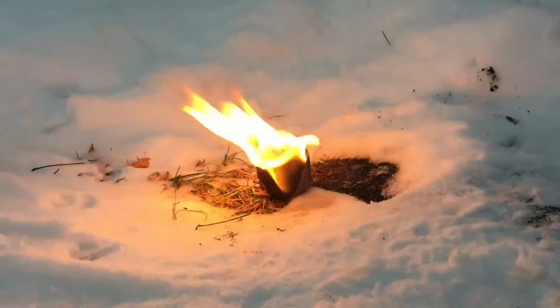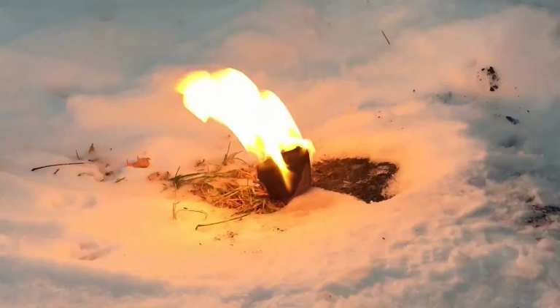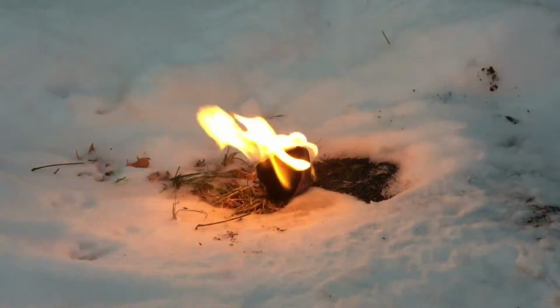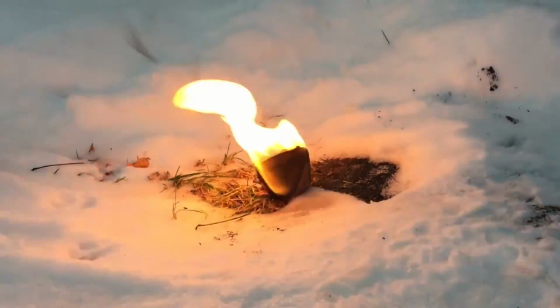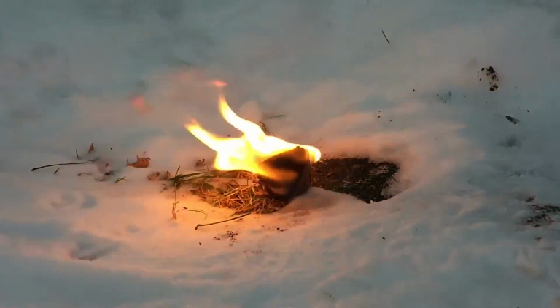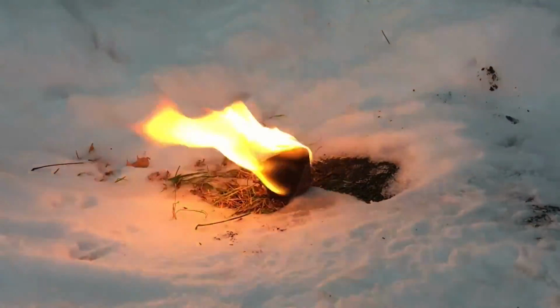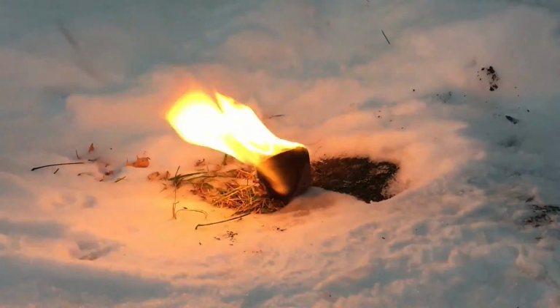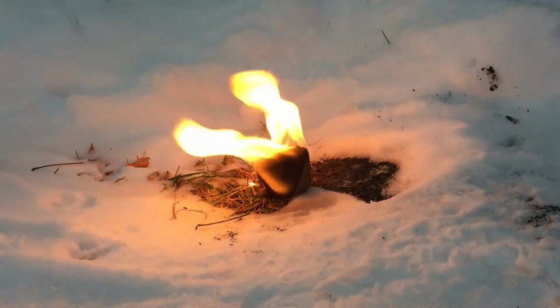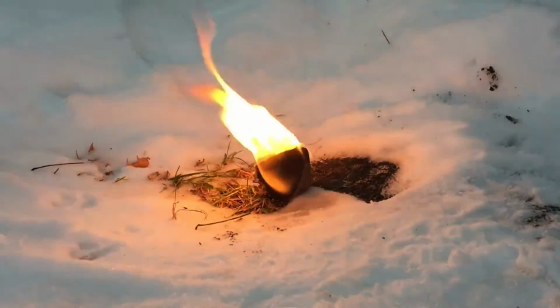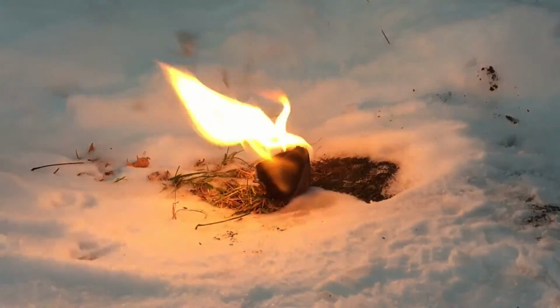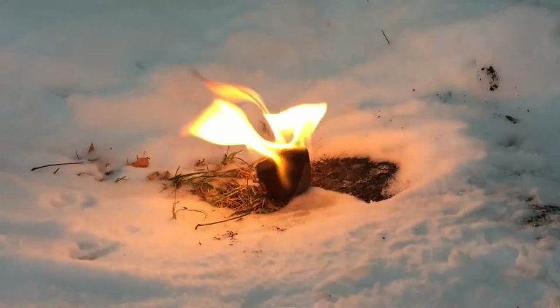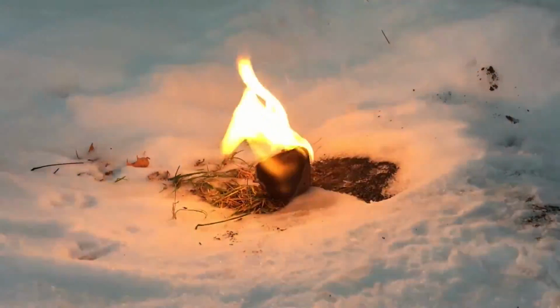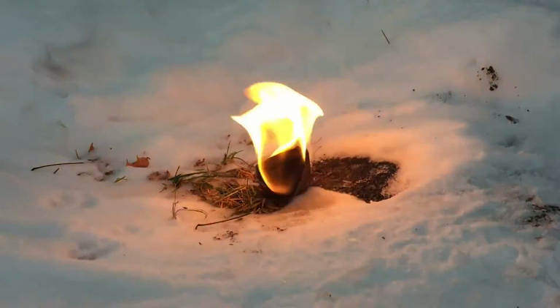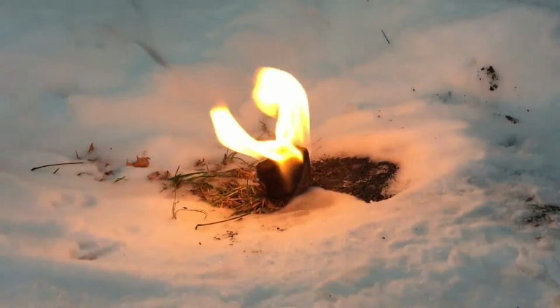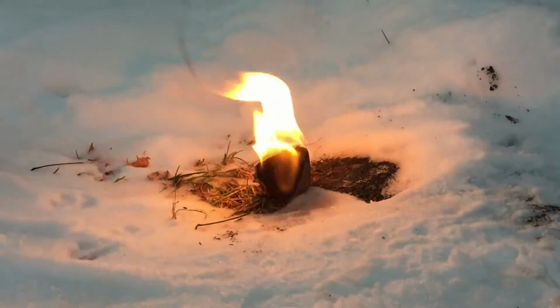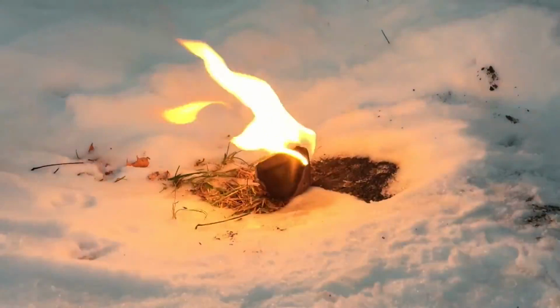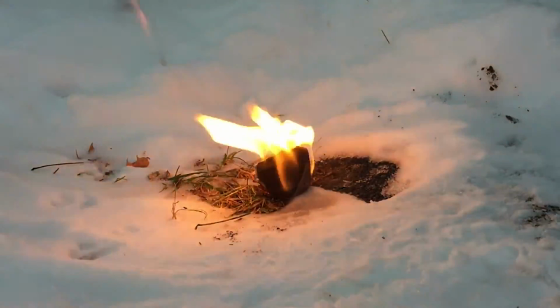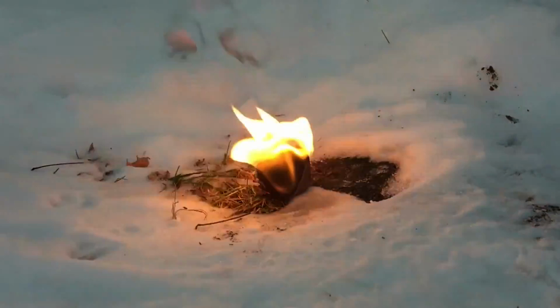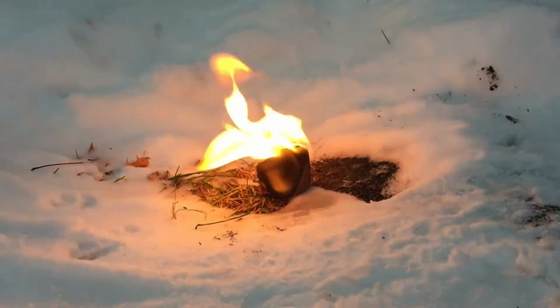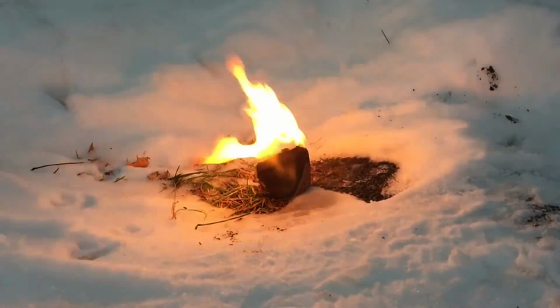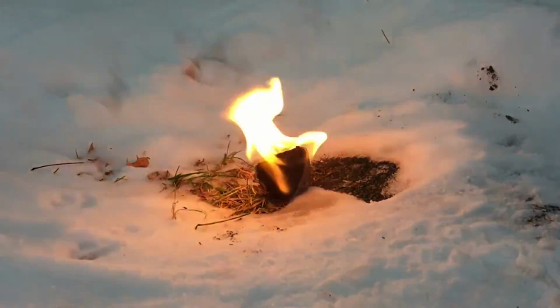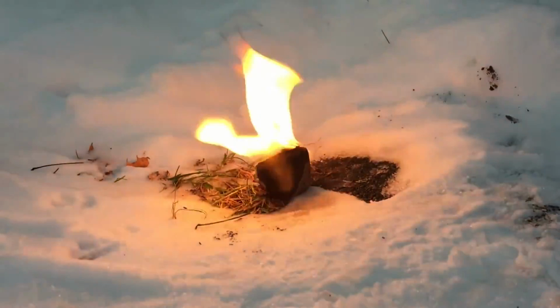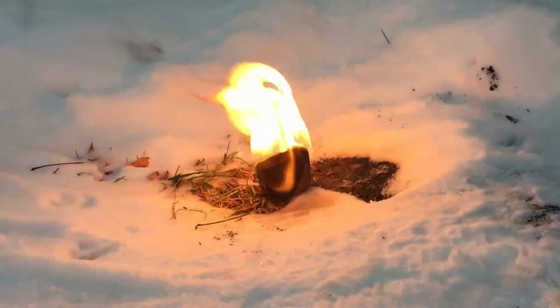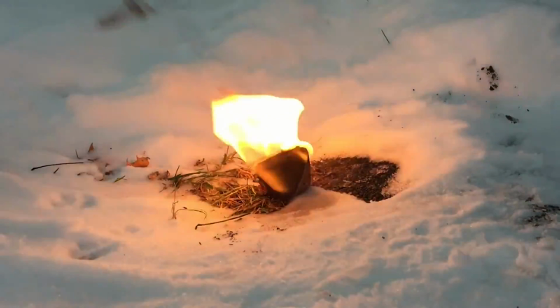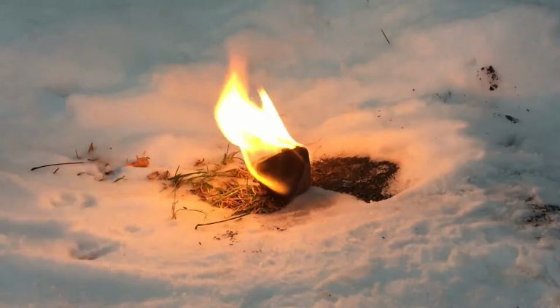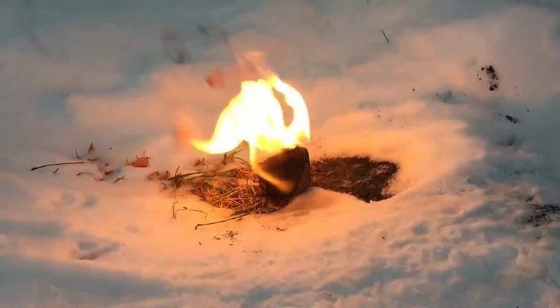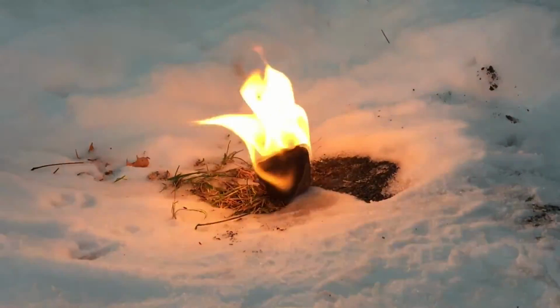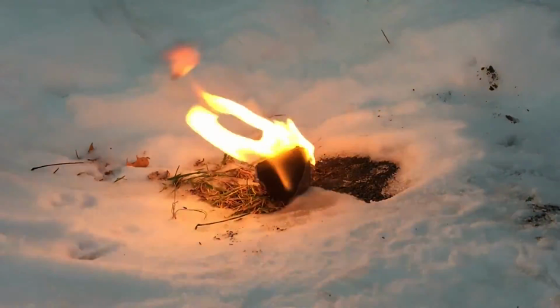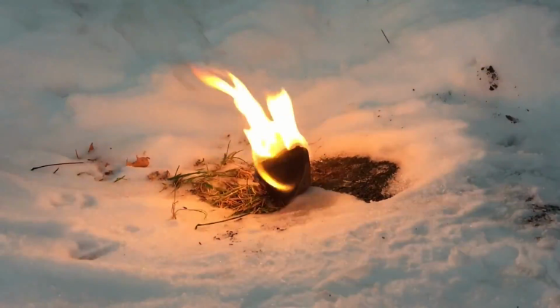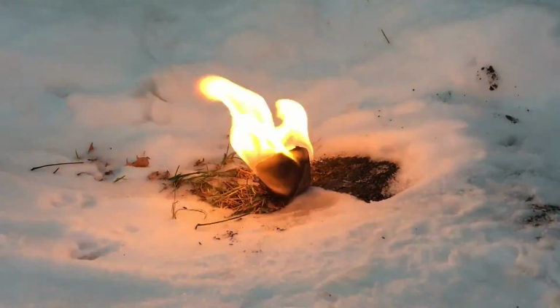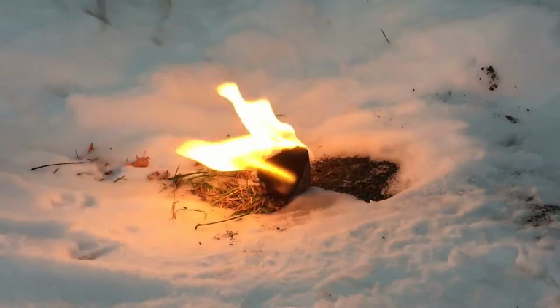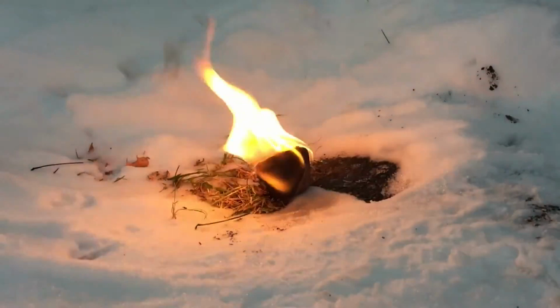These fire starters won't cost you anything and they are the best fire starters that you can make. Sorry for my bad accent — I hope you enjoyed the video. If you did, please leave a thumbs up. See you later.